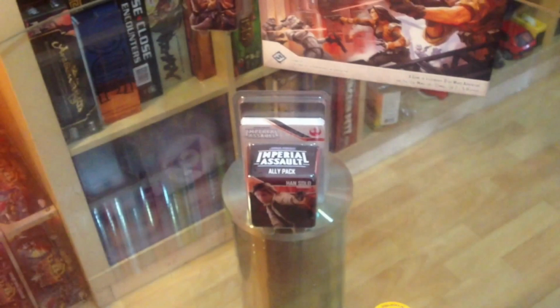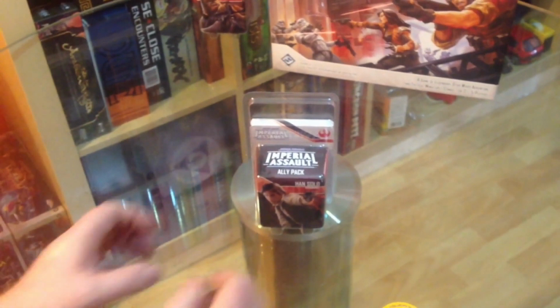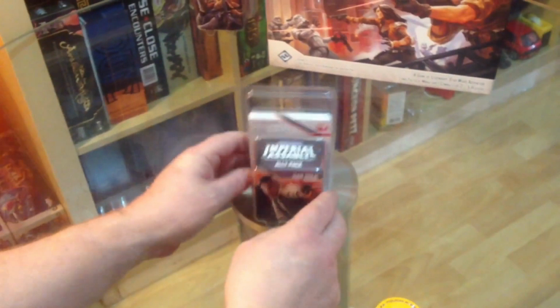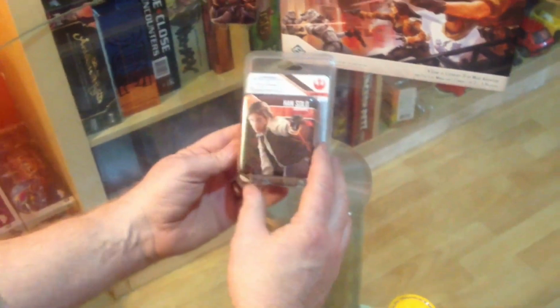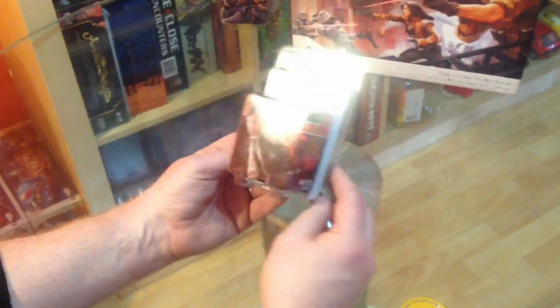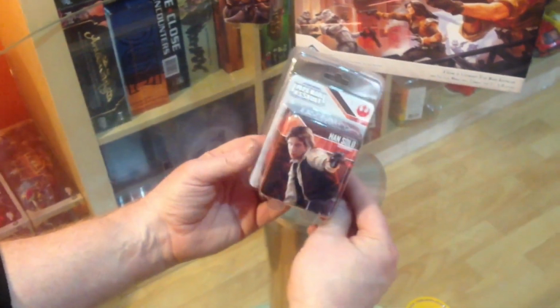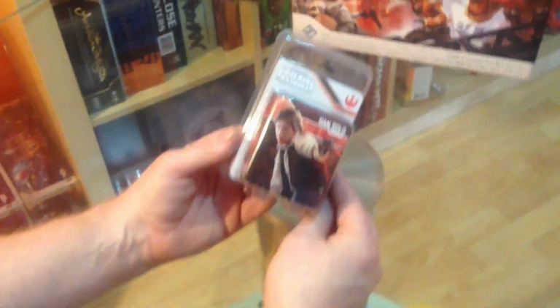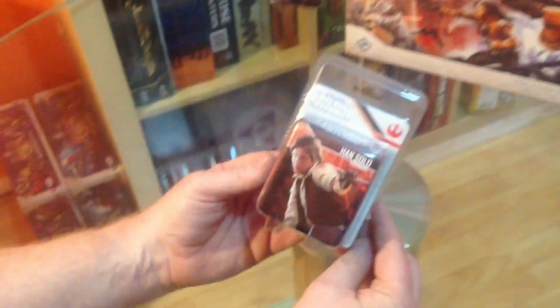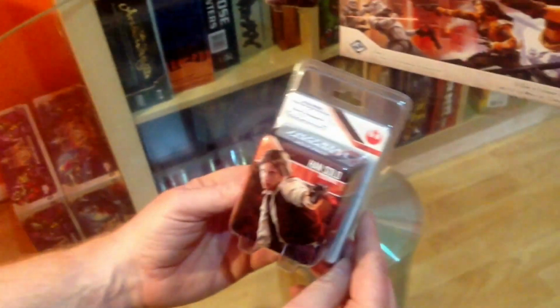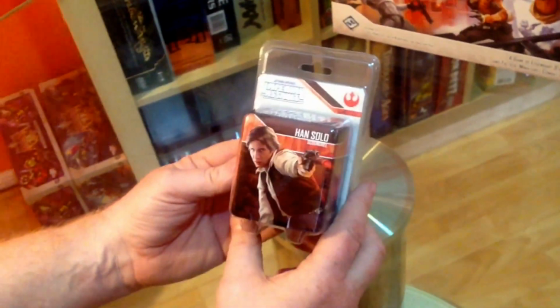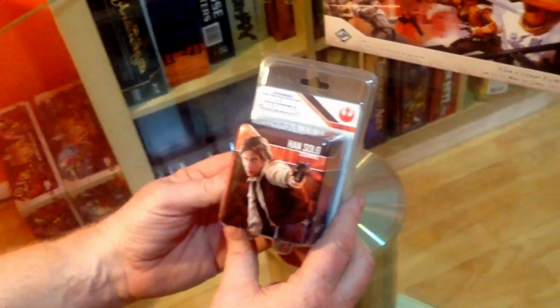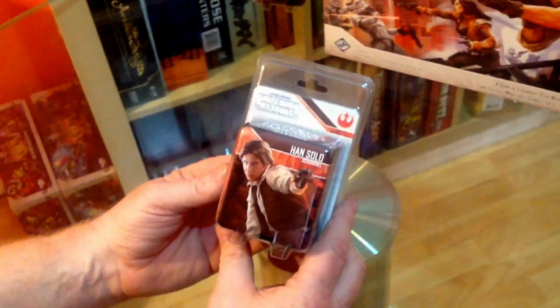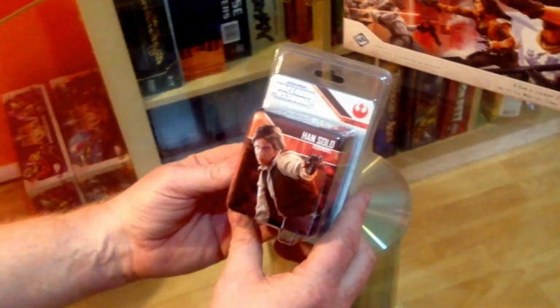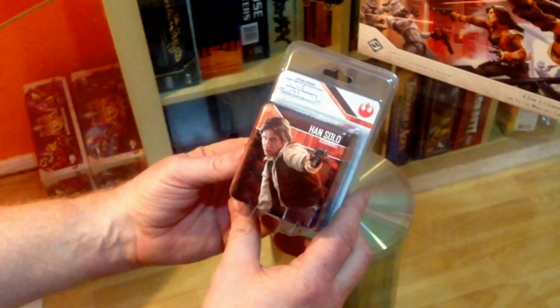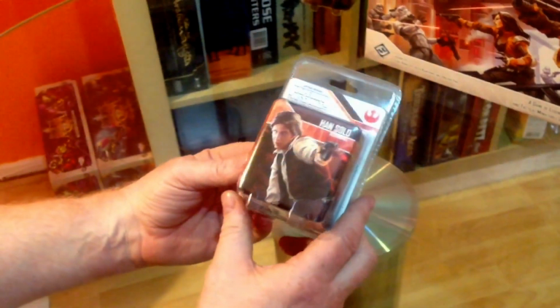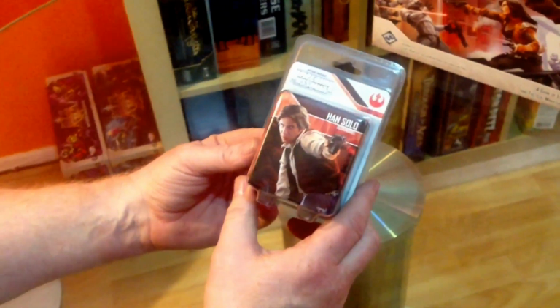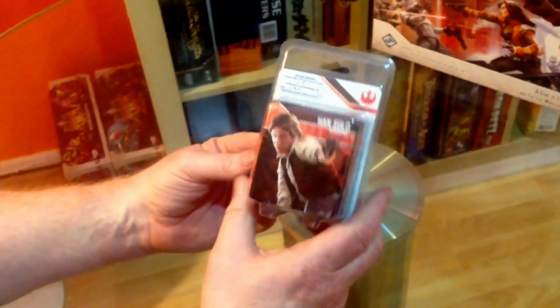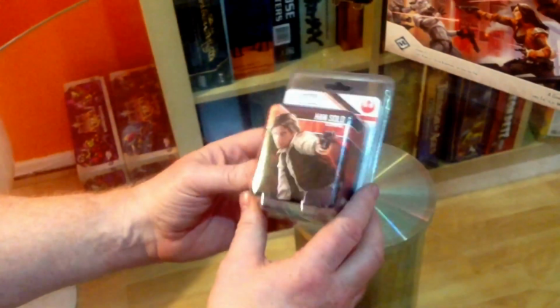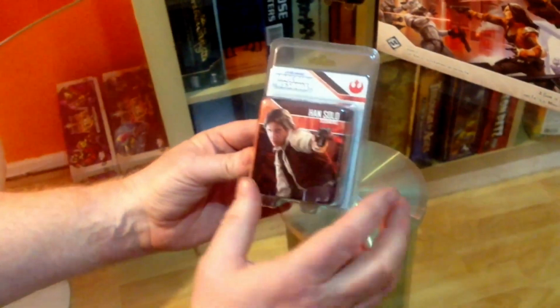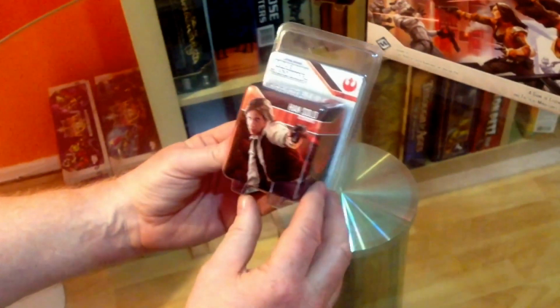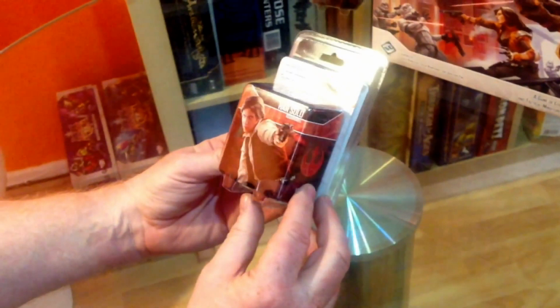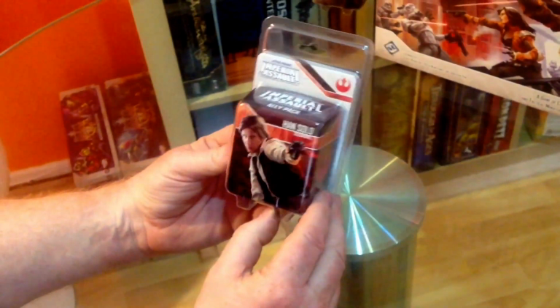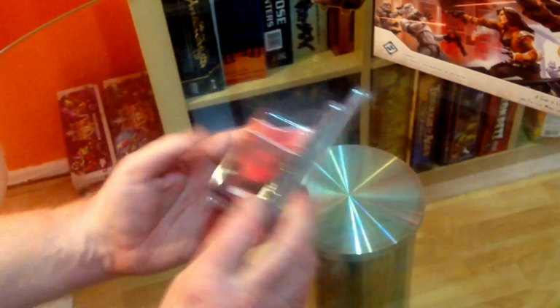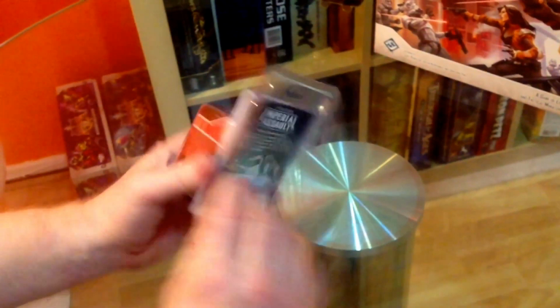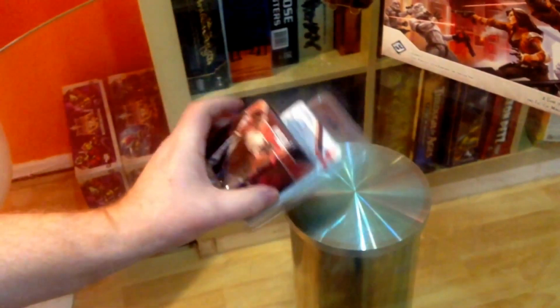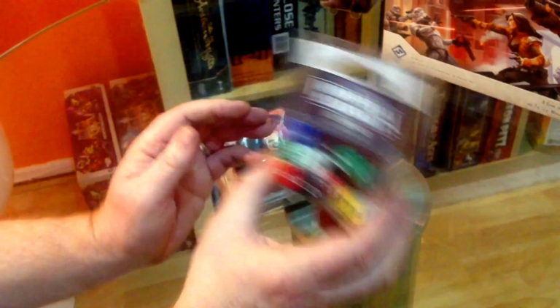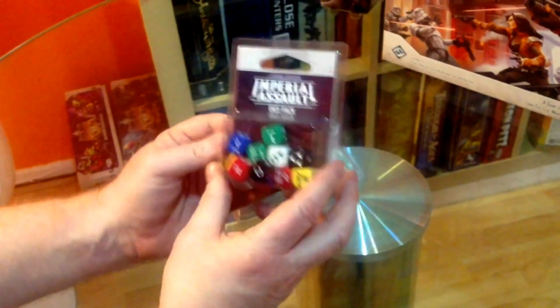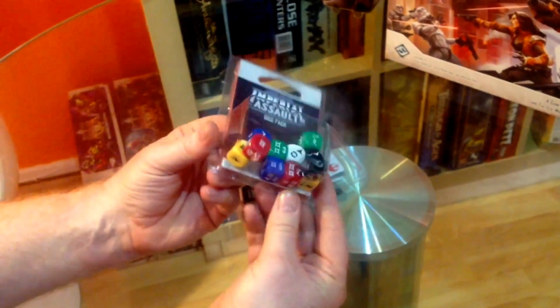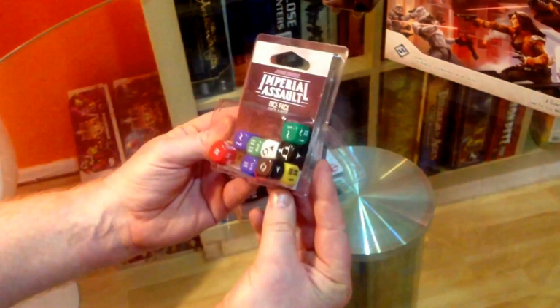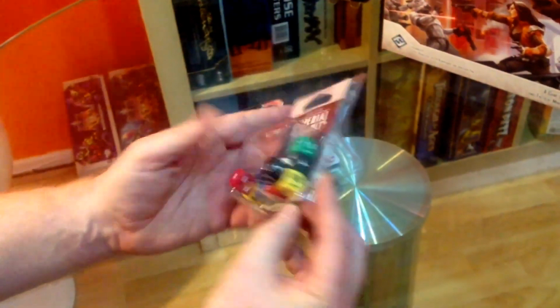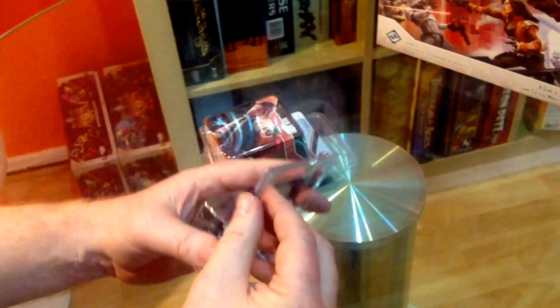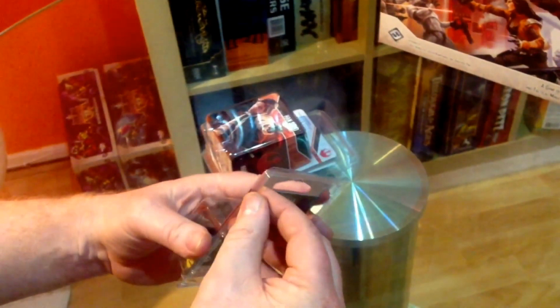Here we are - Star Wars Imperial Assault, another Ally pack. This is Han Solo - Harrison Ford there on the cover of course. And we've got the dice add-on pack as well, it's just the dice.